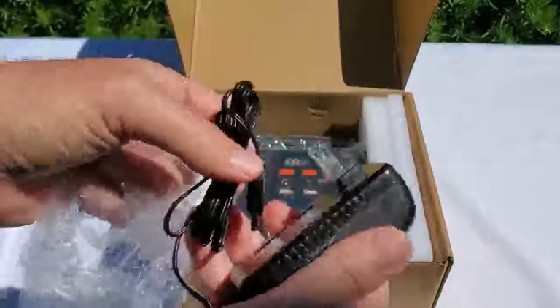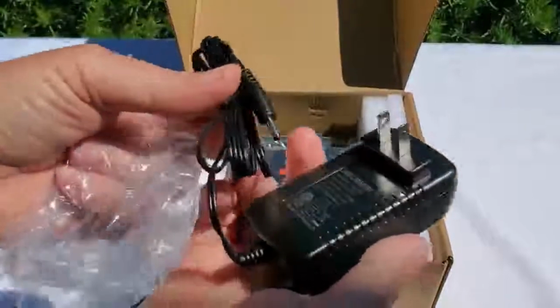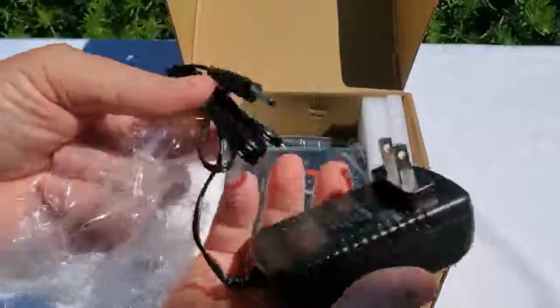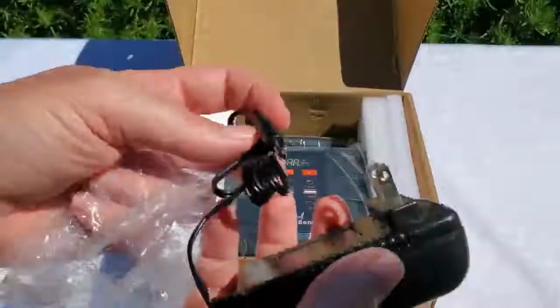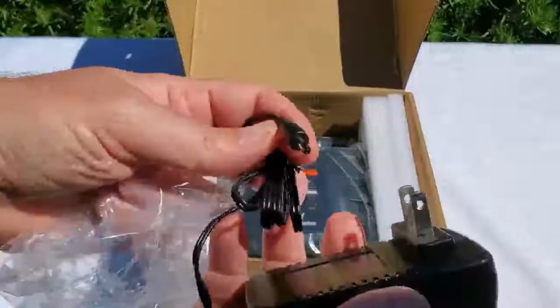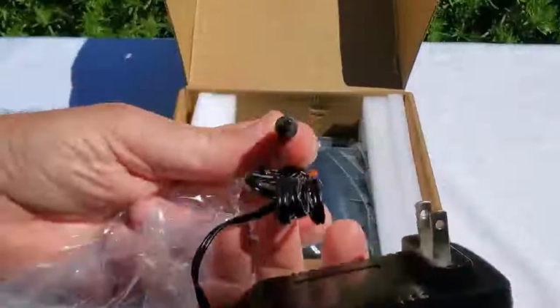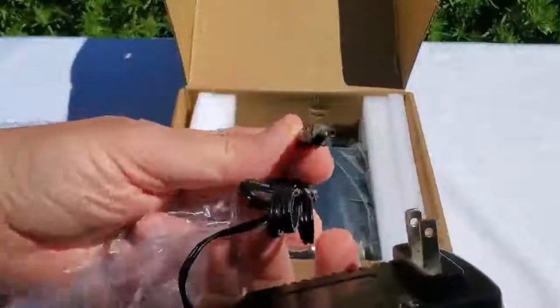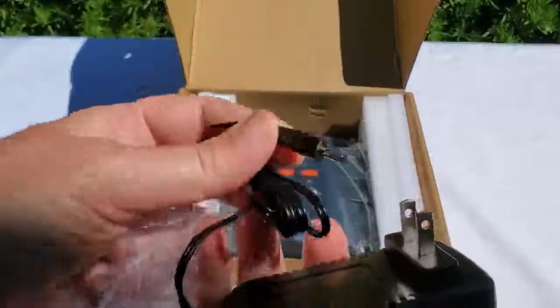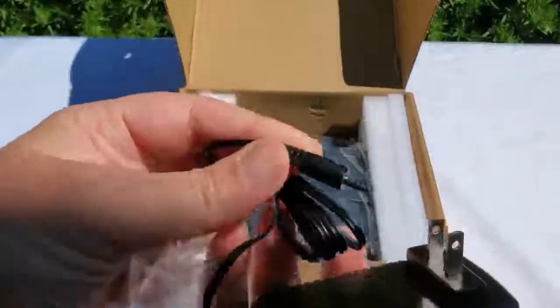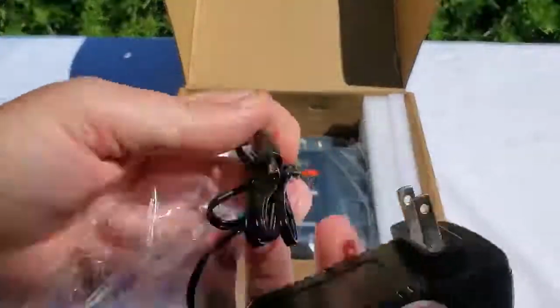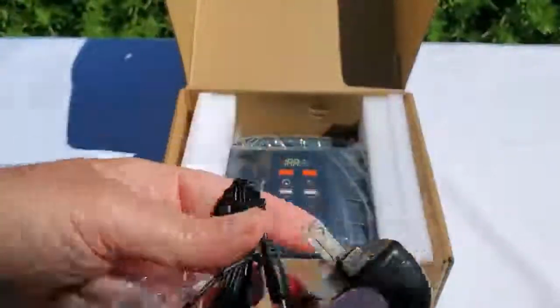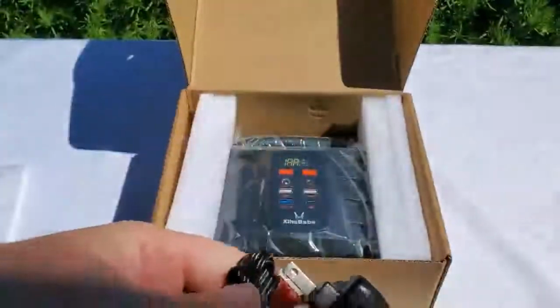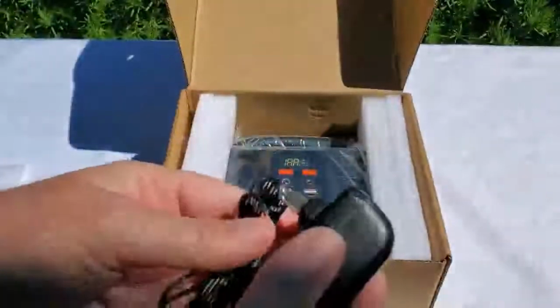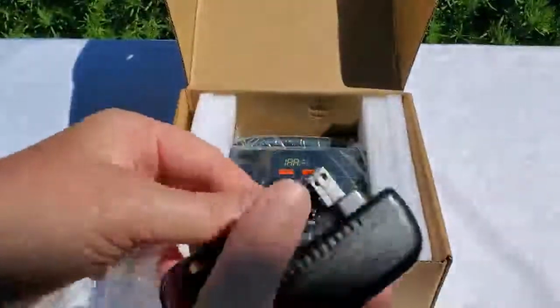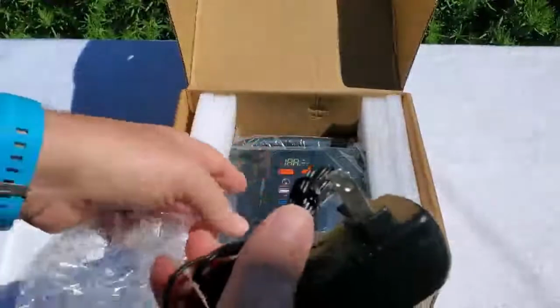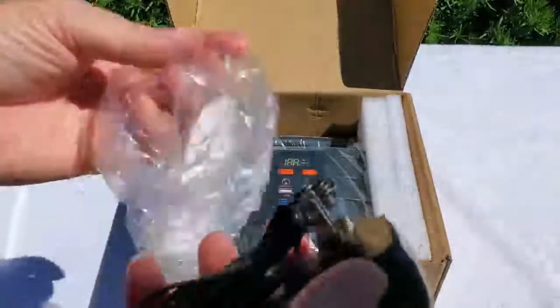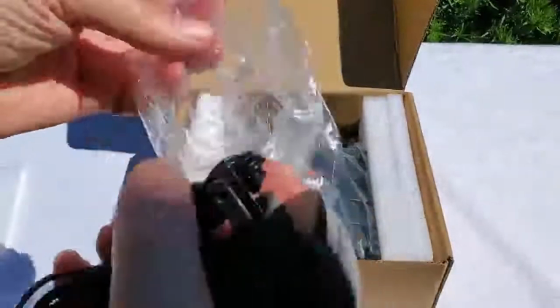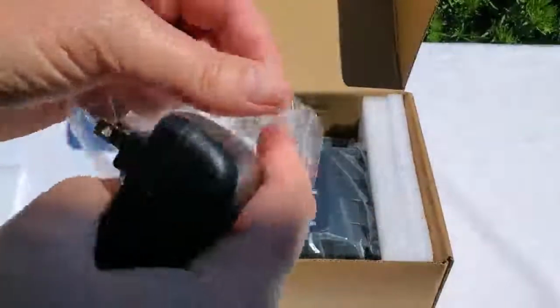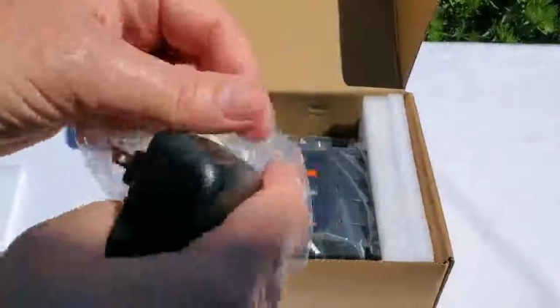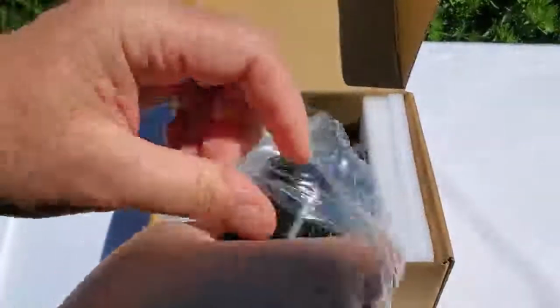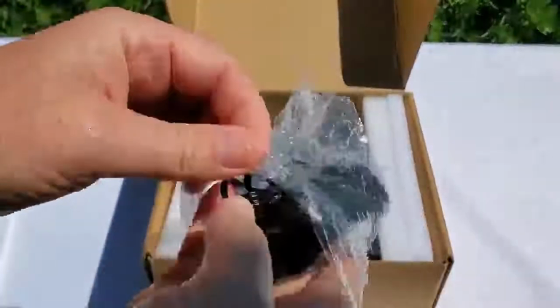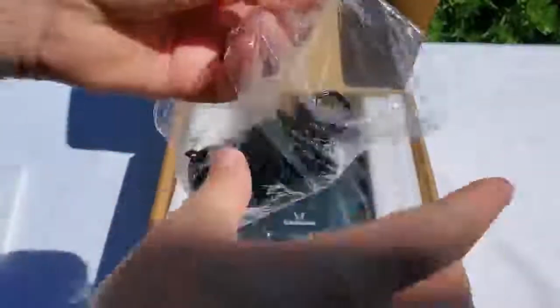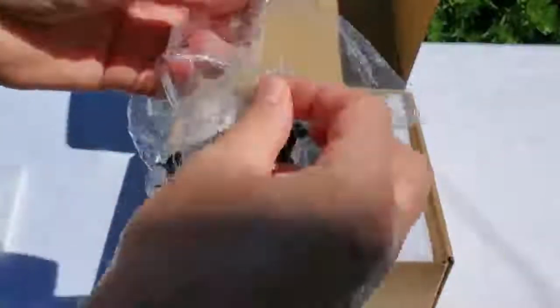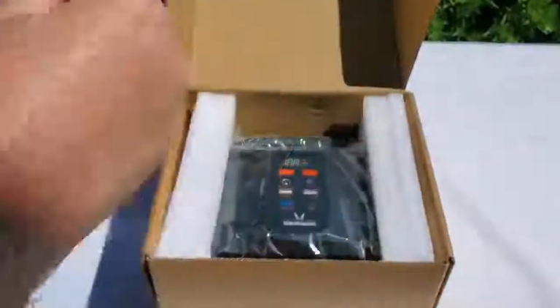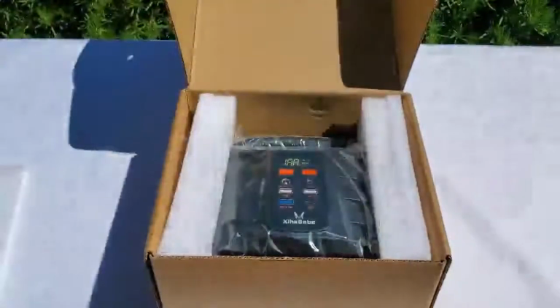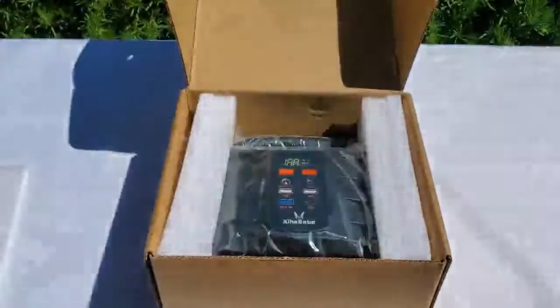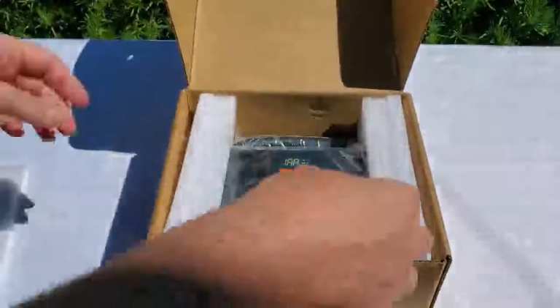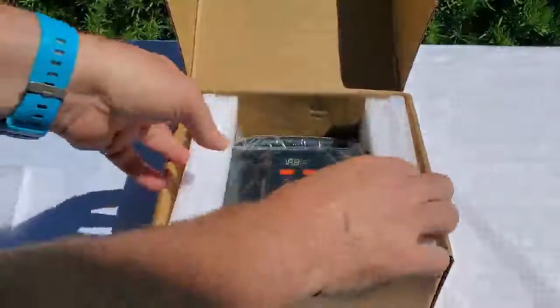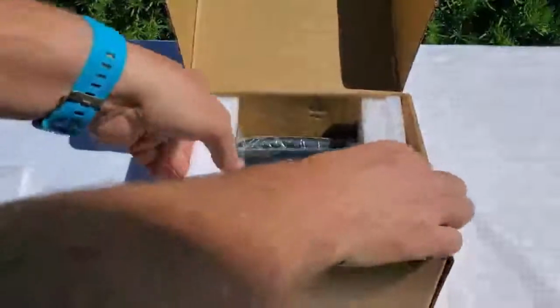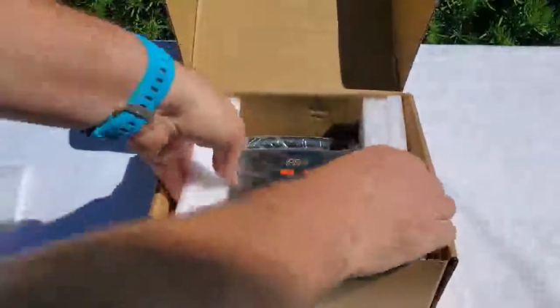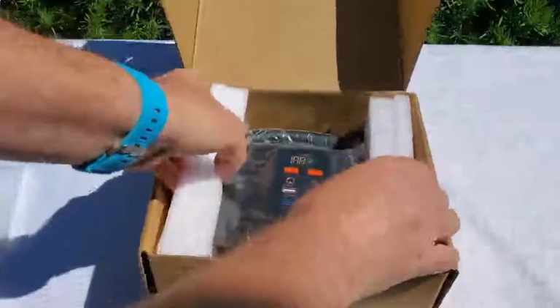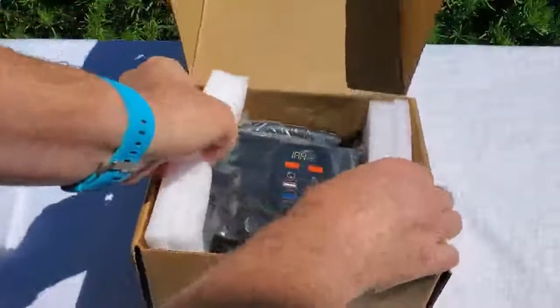There's a US plug and an adapter to put in the back or front of the unit, with the power block on the side — and that's the device itself.